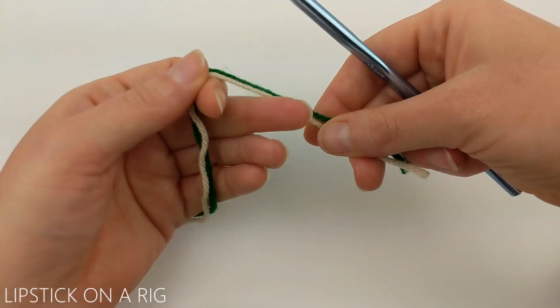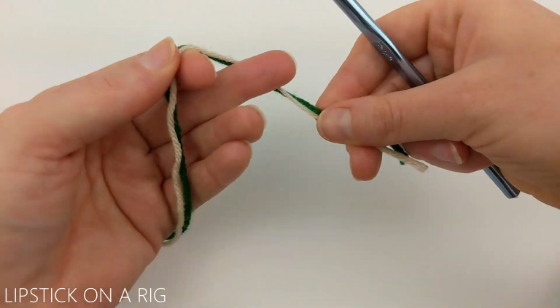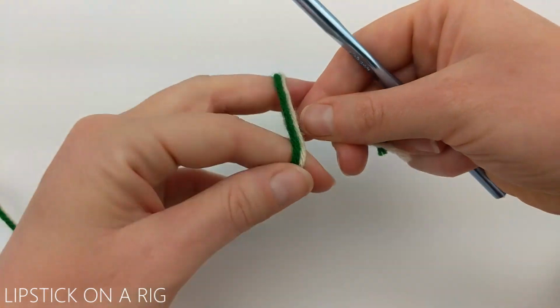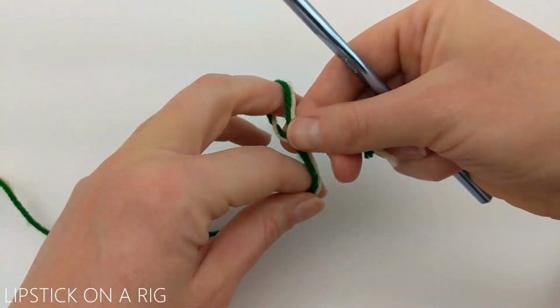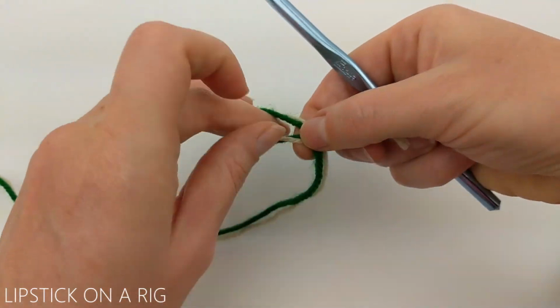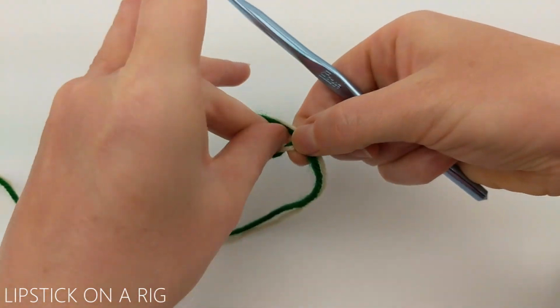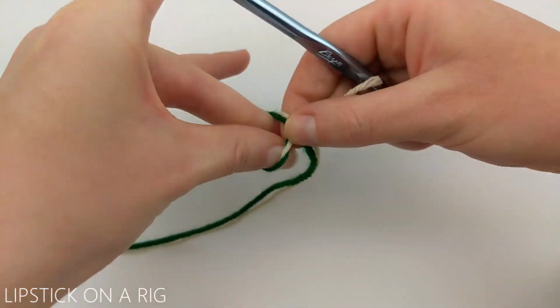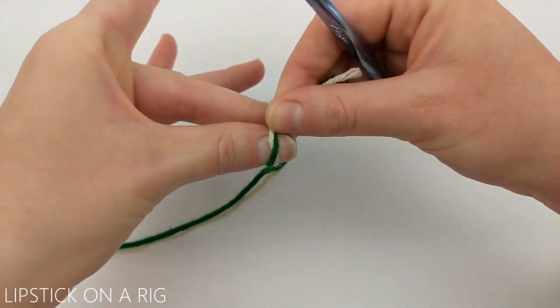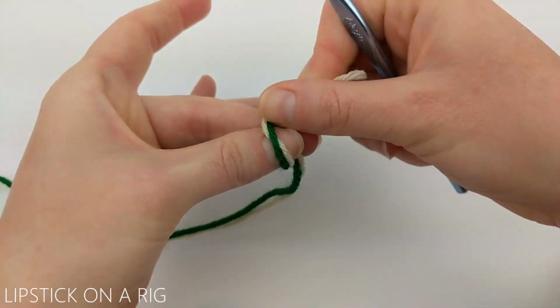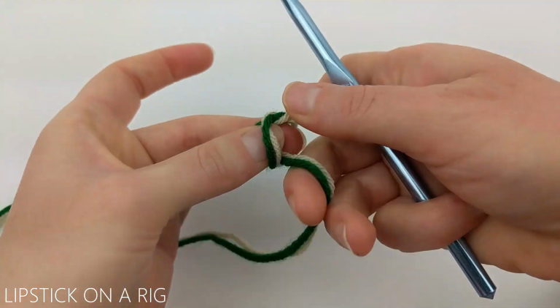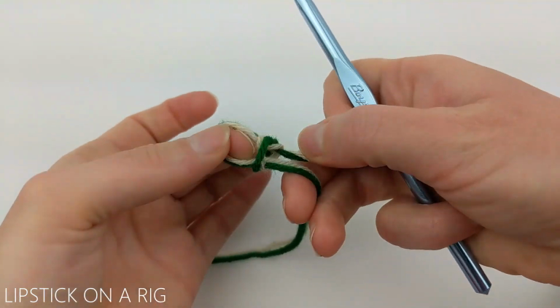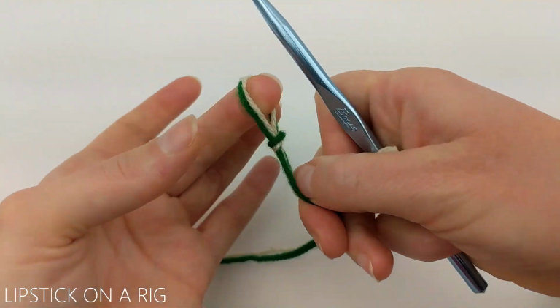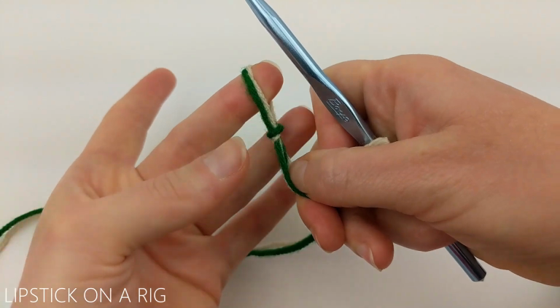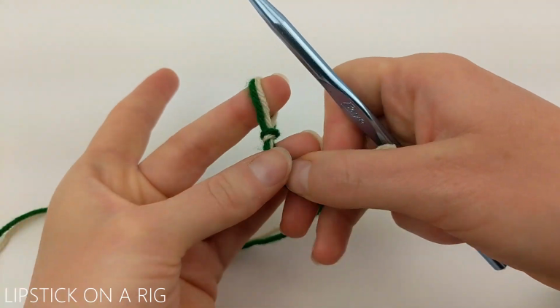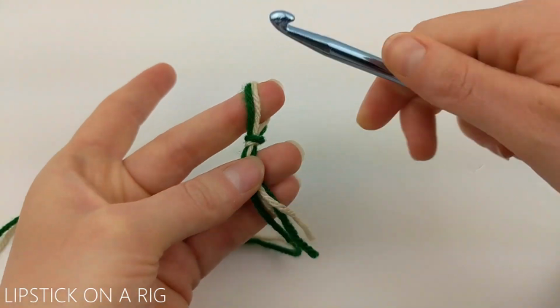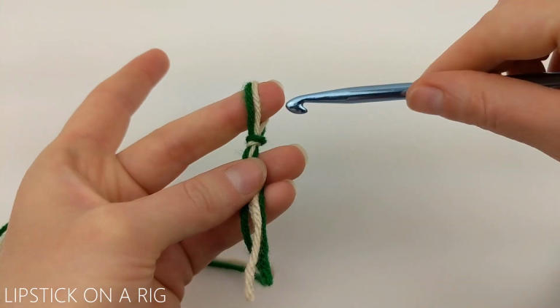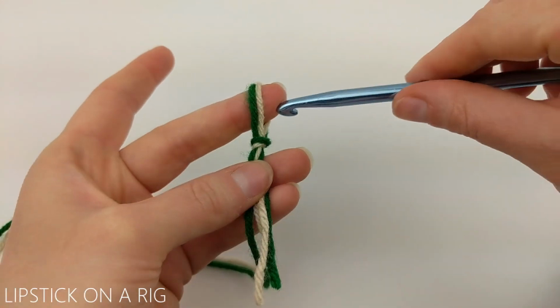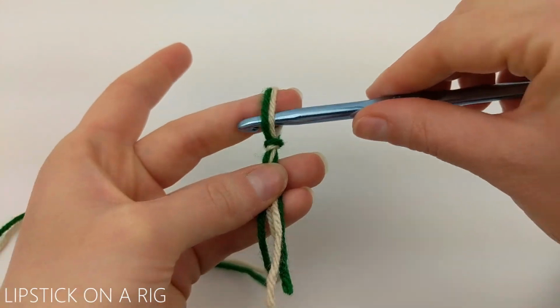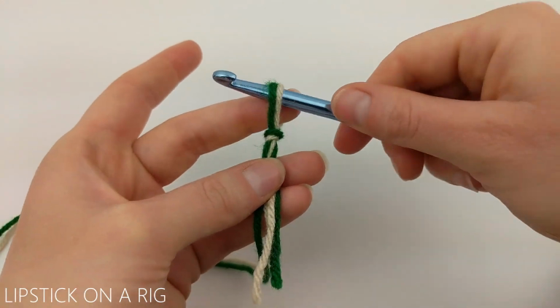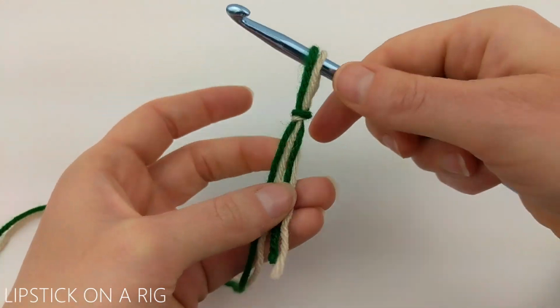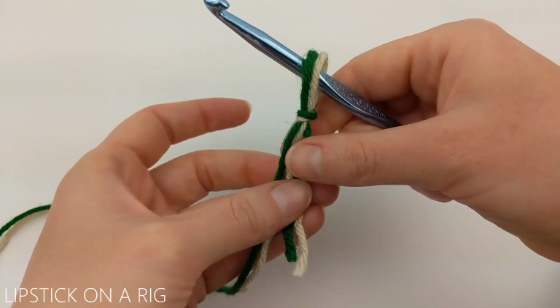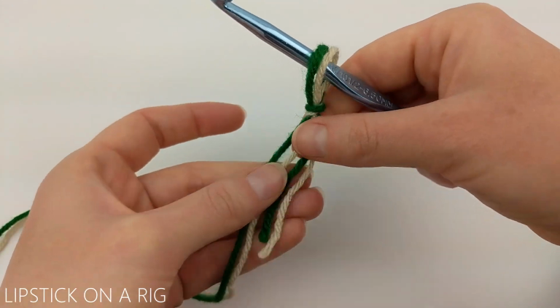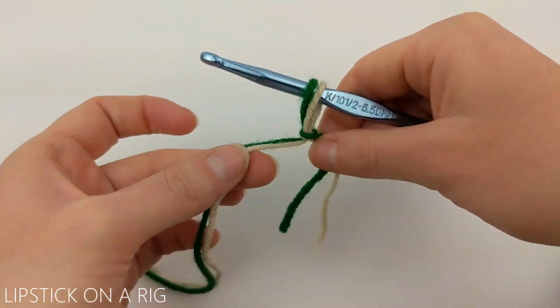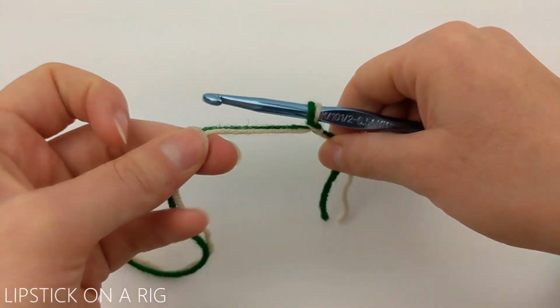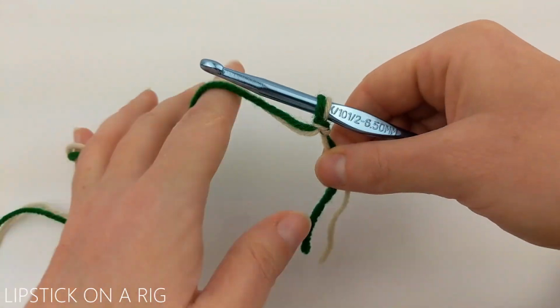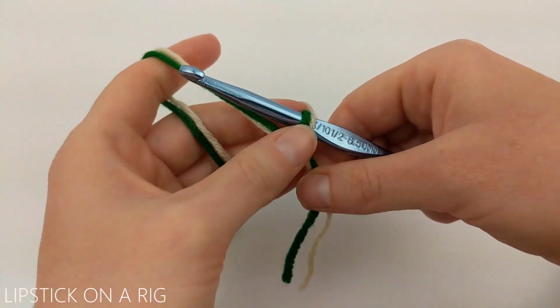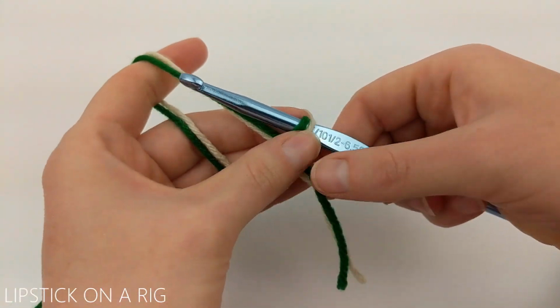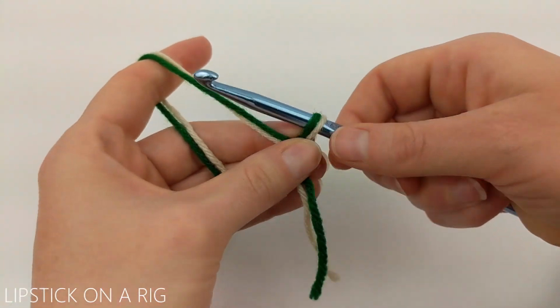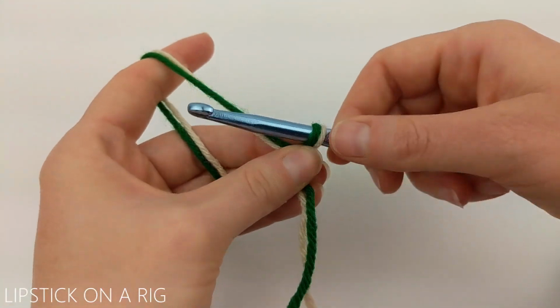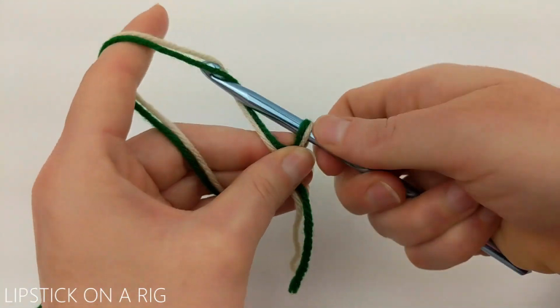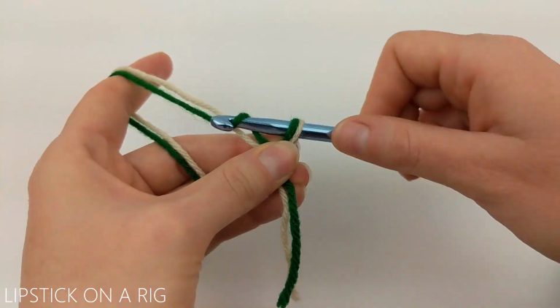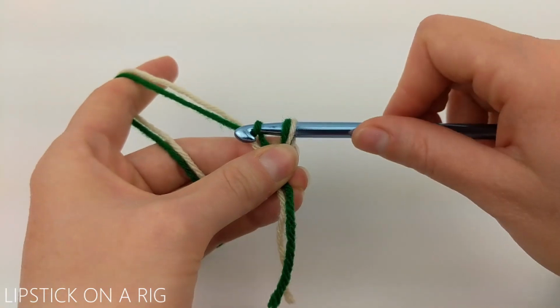We're going to begin by attaching the yarn to our crochet hook using a slip knot, and then we're going to chain 54.